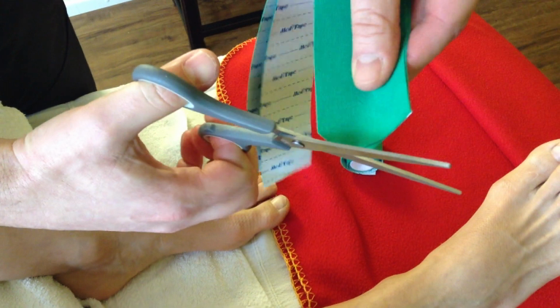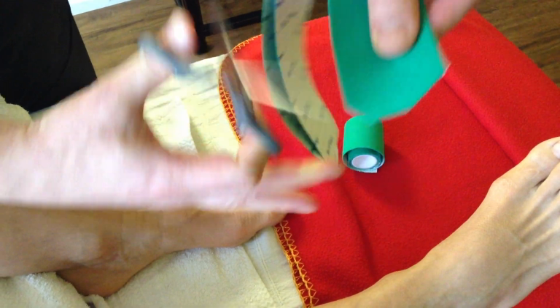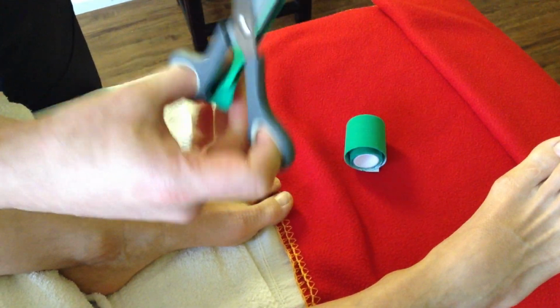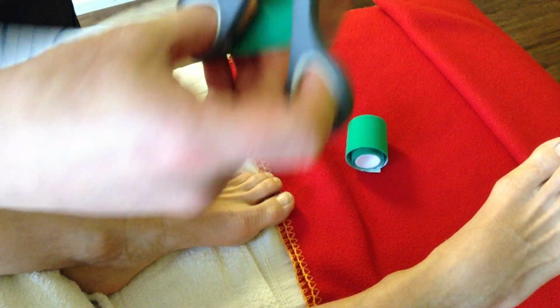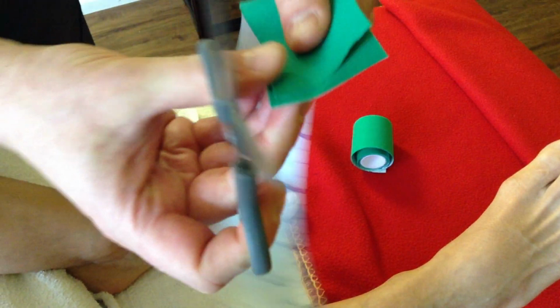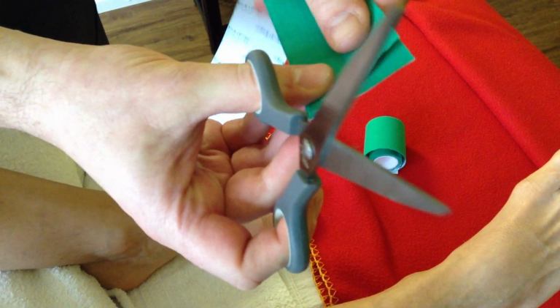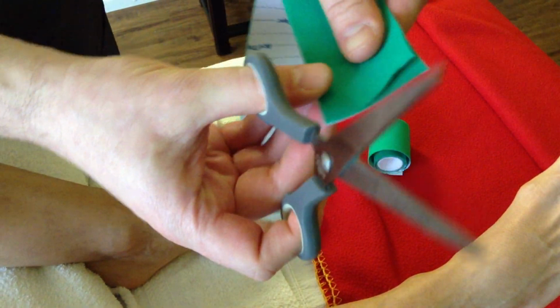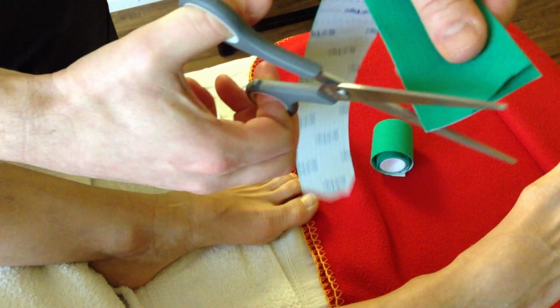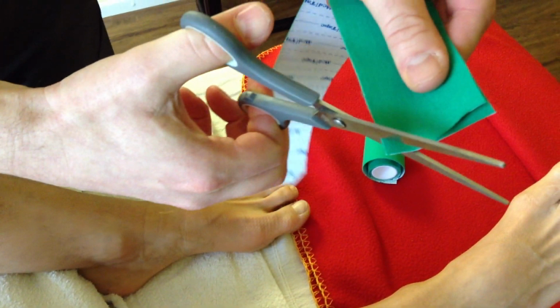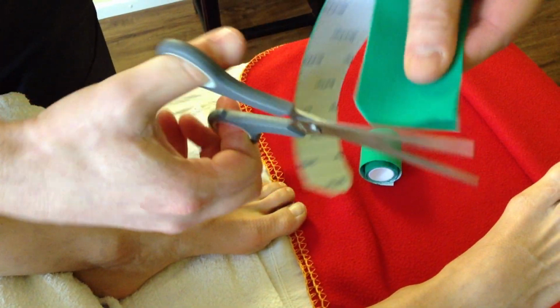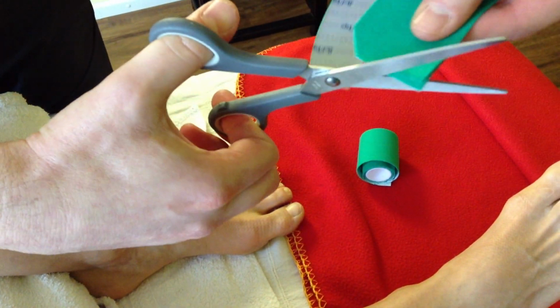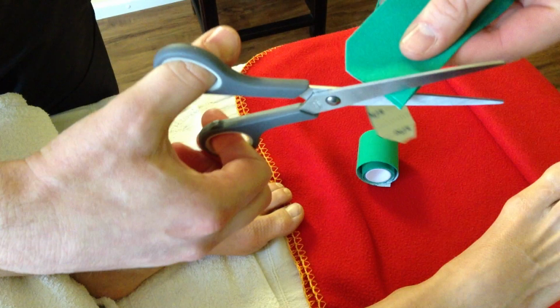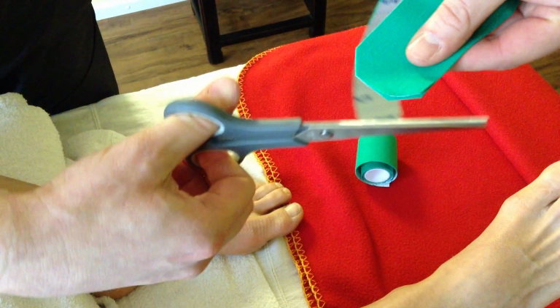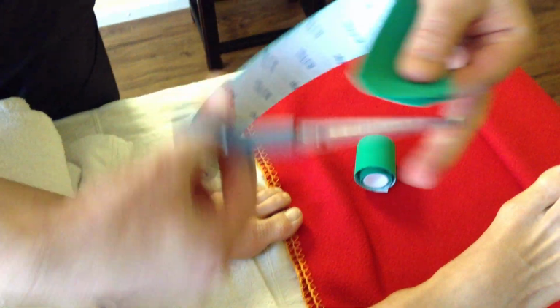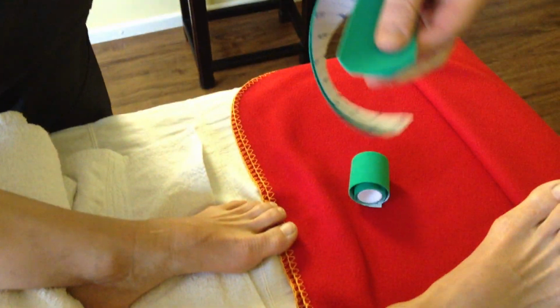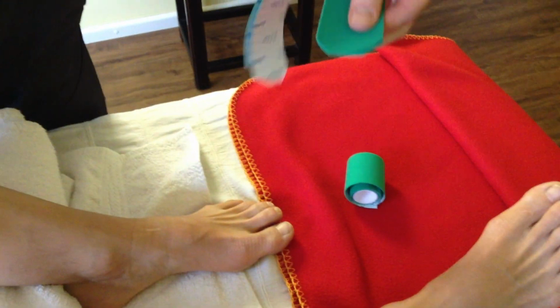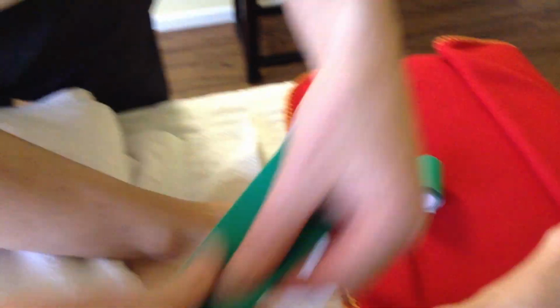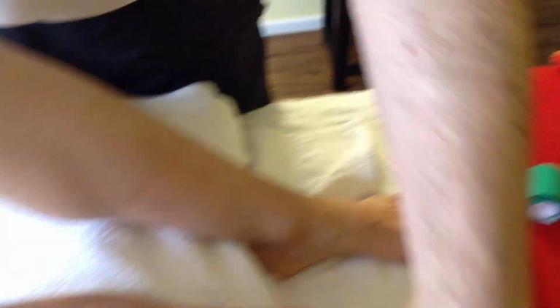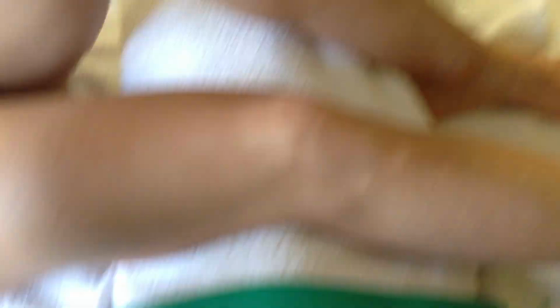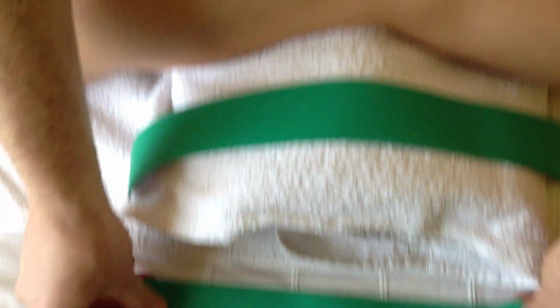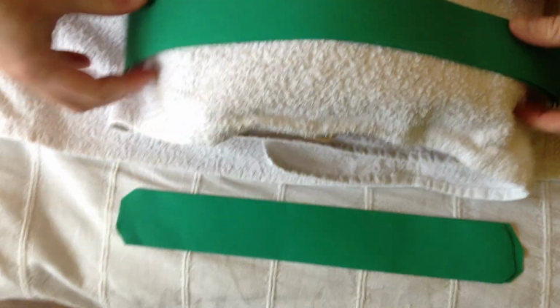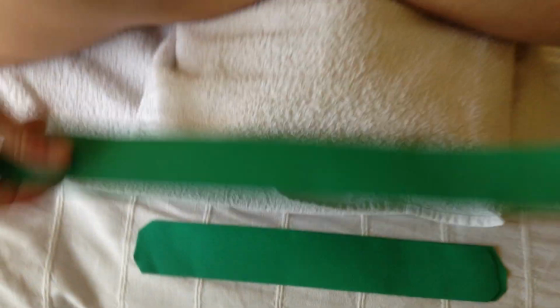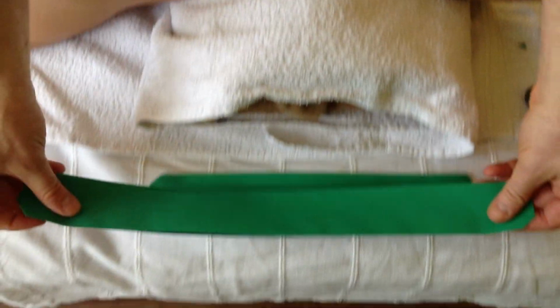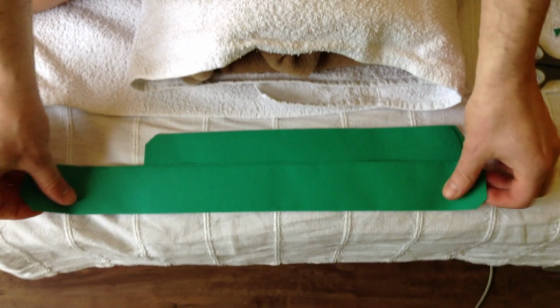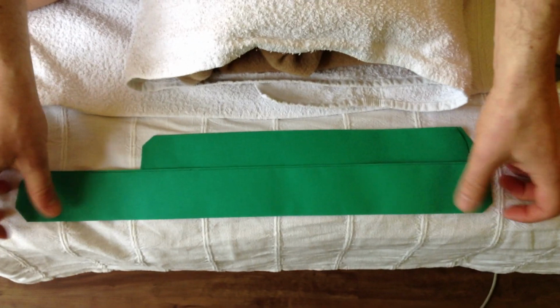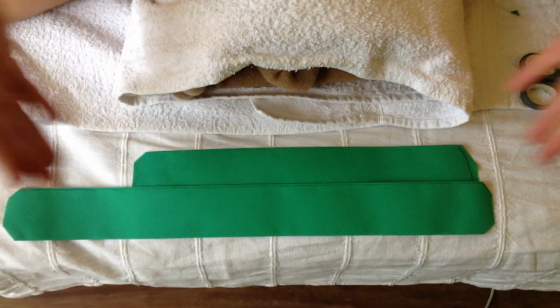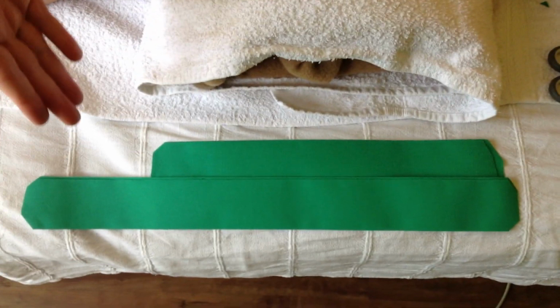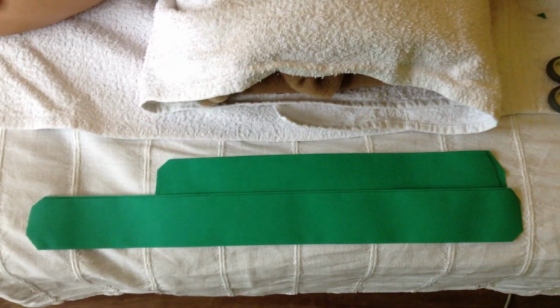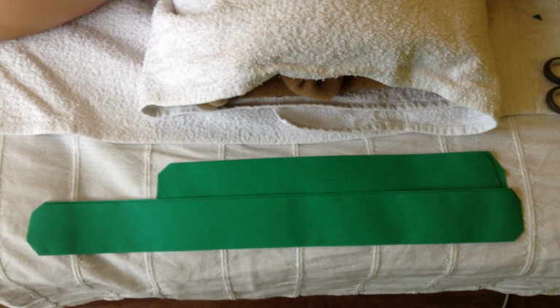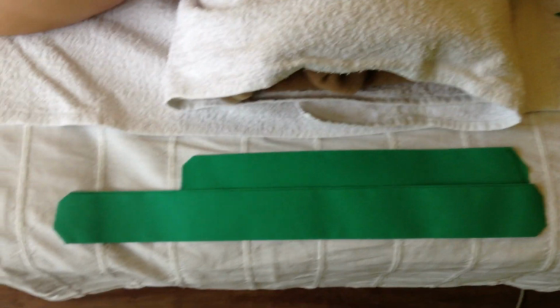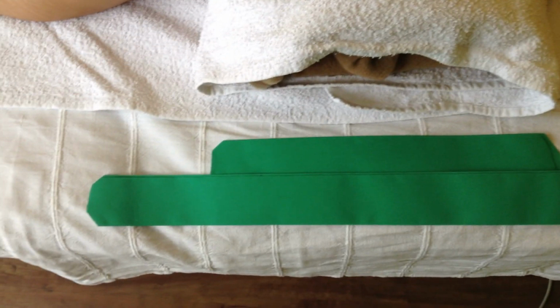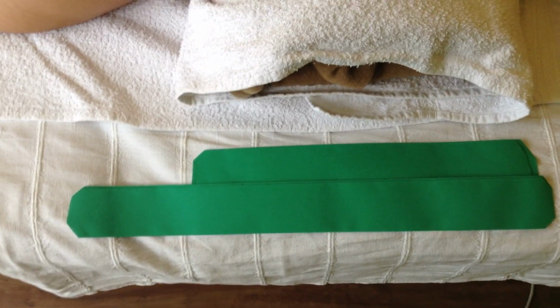Just cutting off the edges. So, two short ones, two long ones. And this is part one: how to cut the stripes.